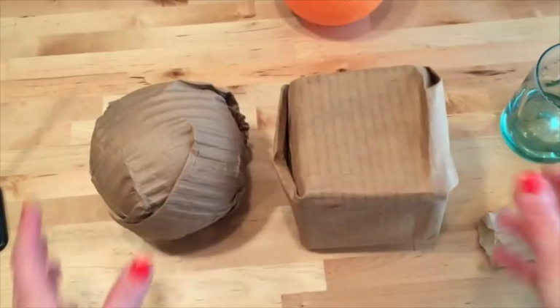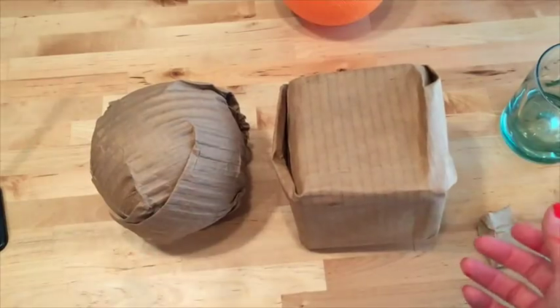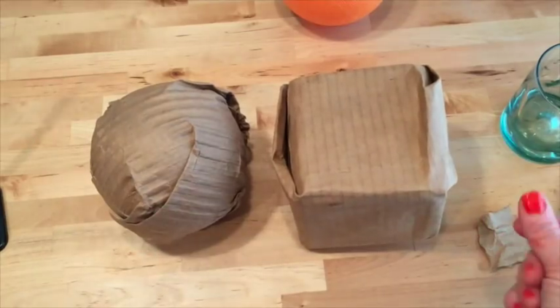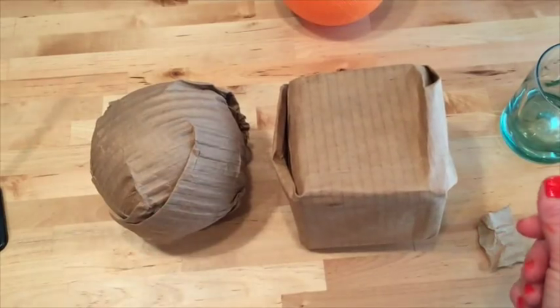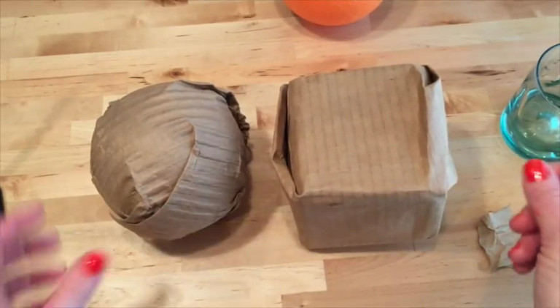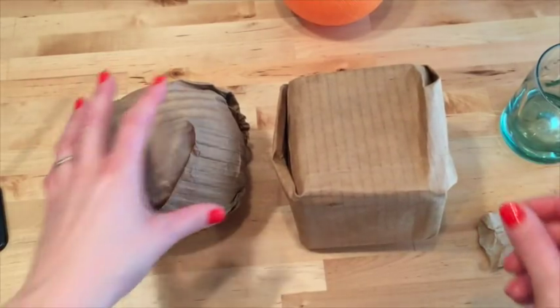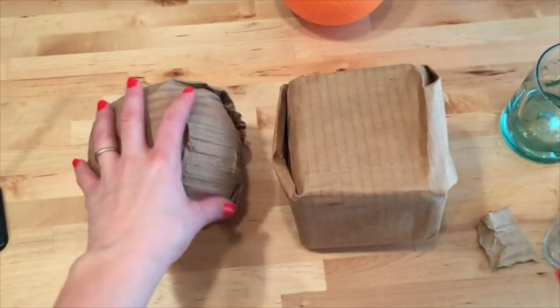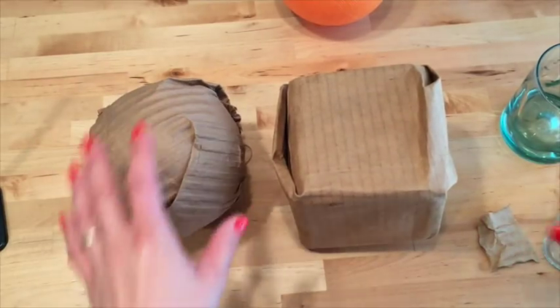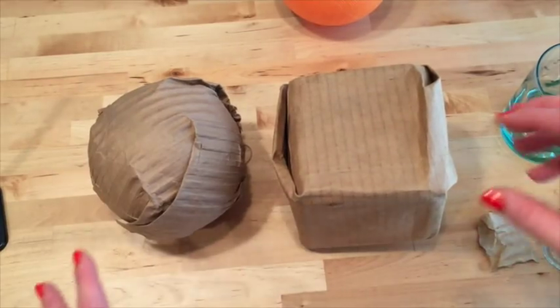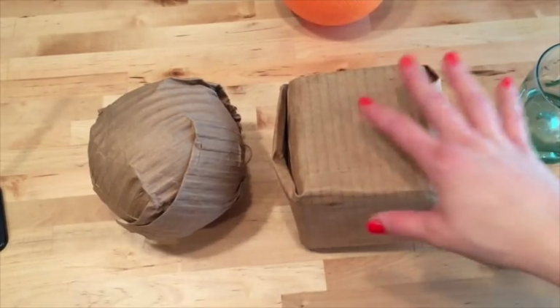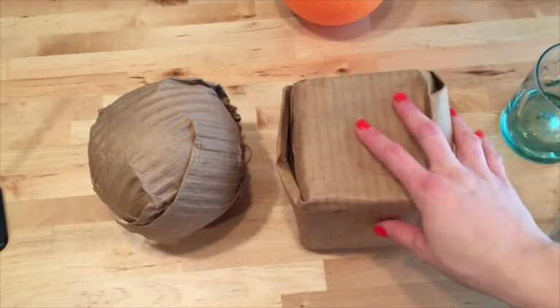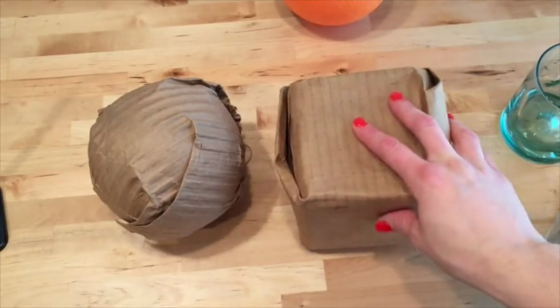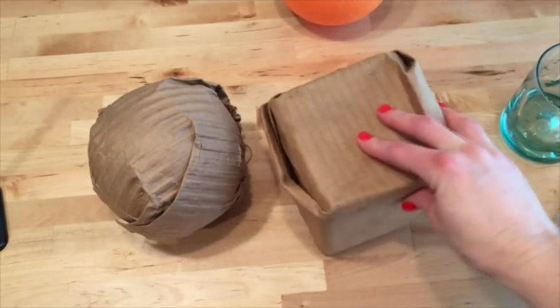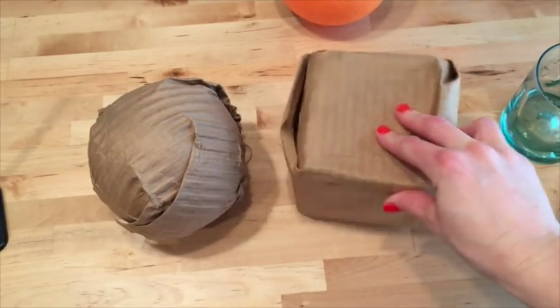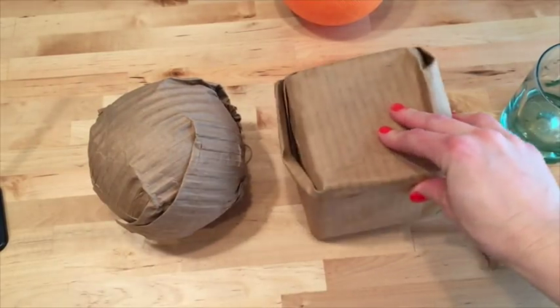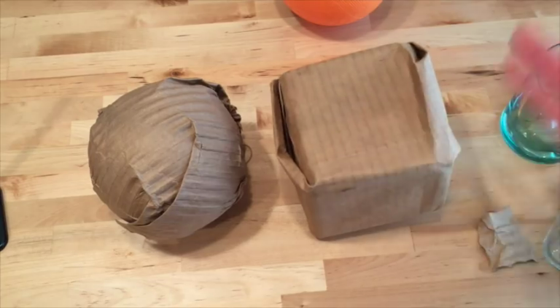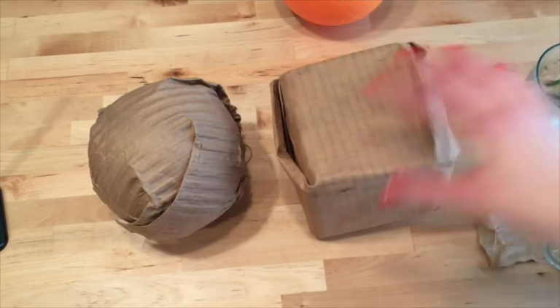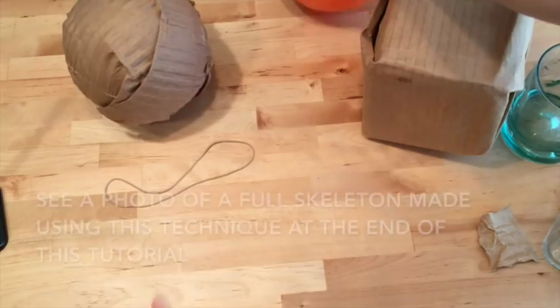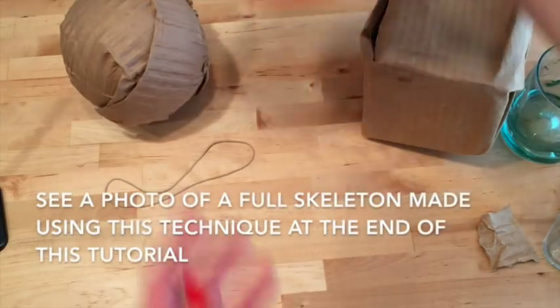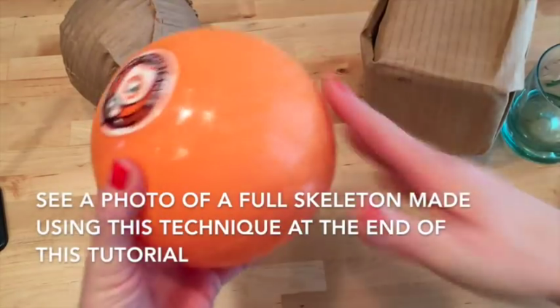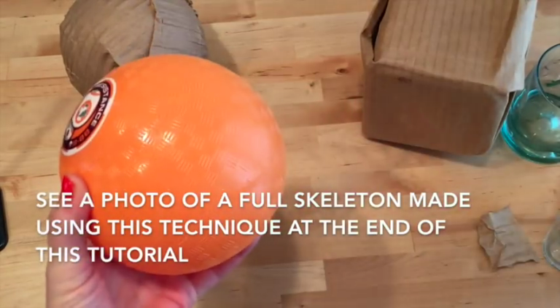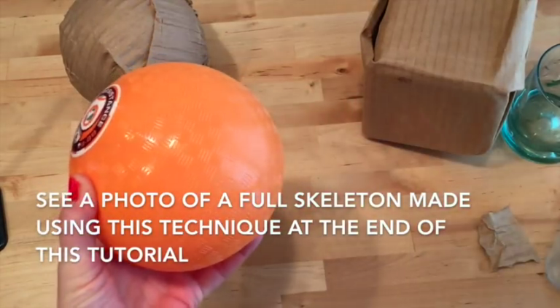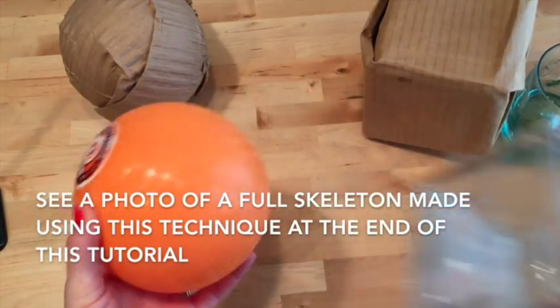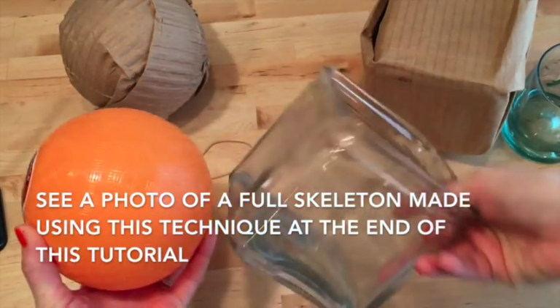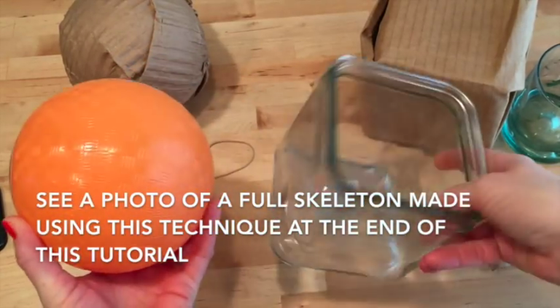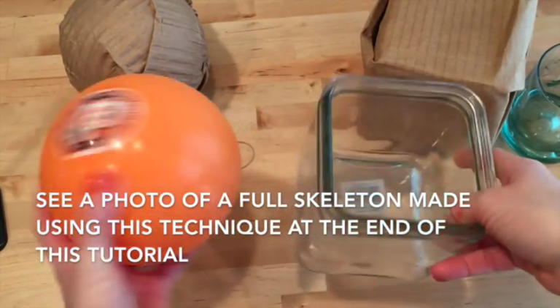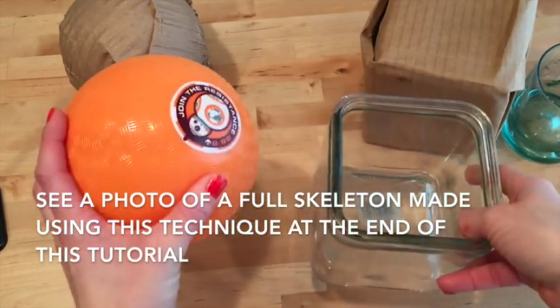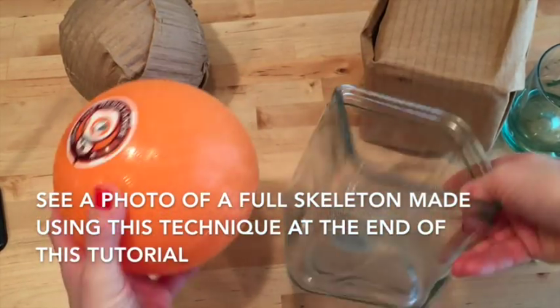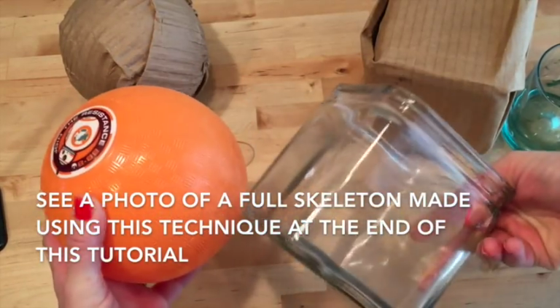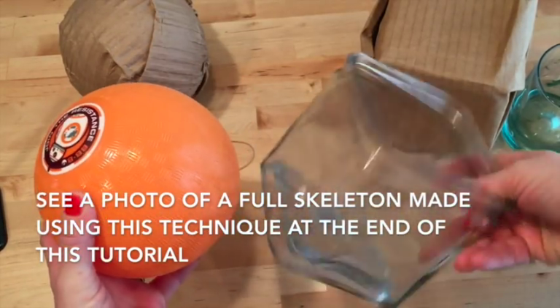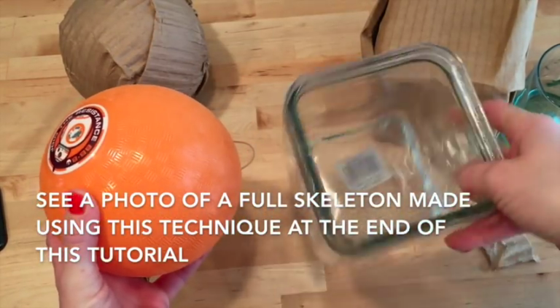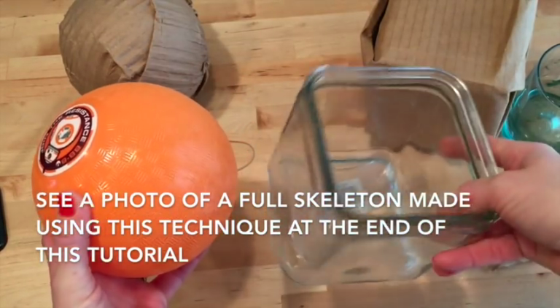Hi, welcome to Mr. Otter's Studio. Today I'm going to be showing you how to use cardboard to mold objects. Today I'm just going to be molding these two simple objects, the circle and the vase.